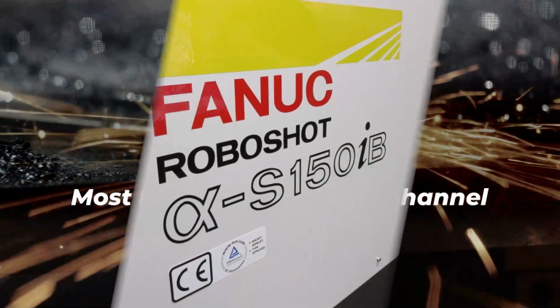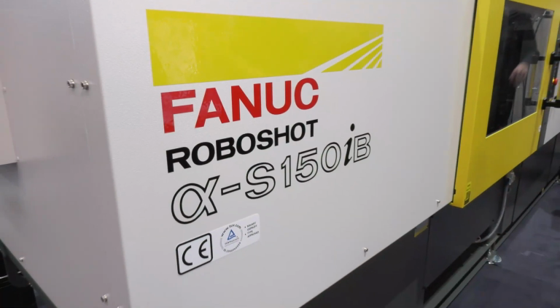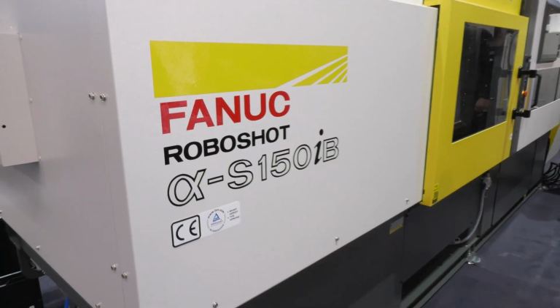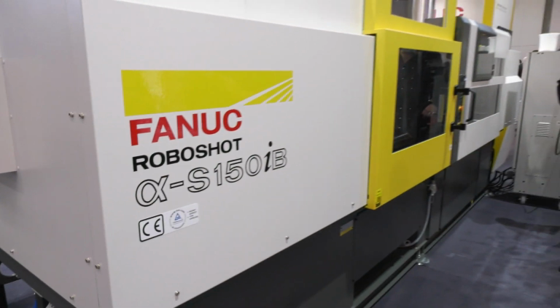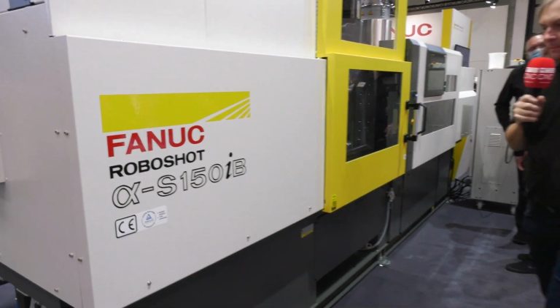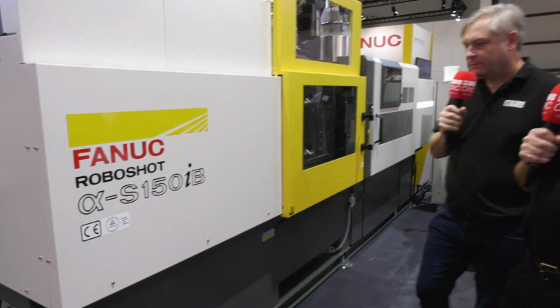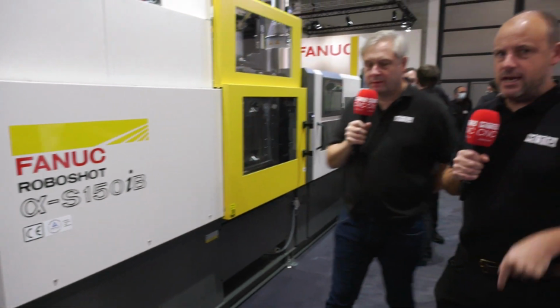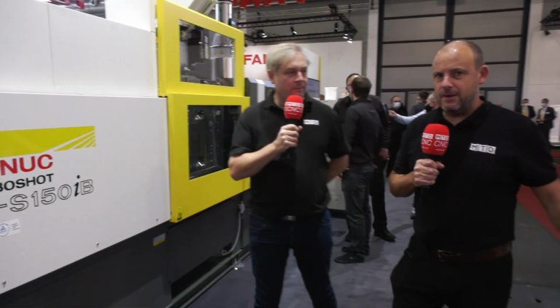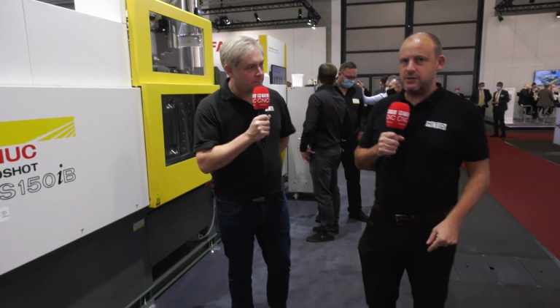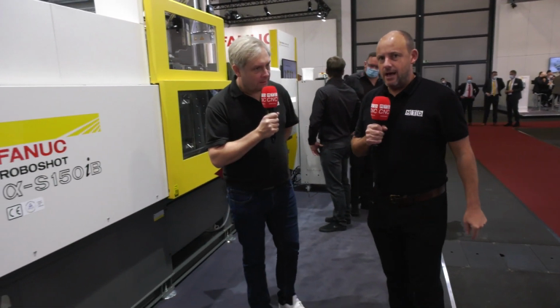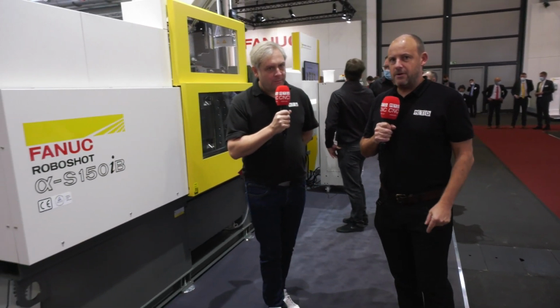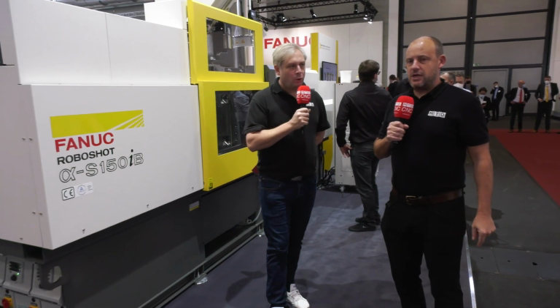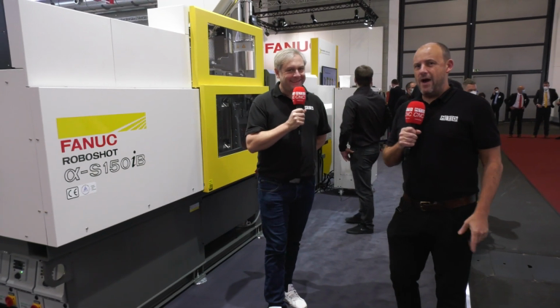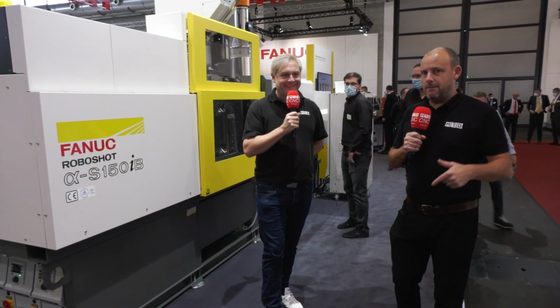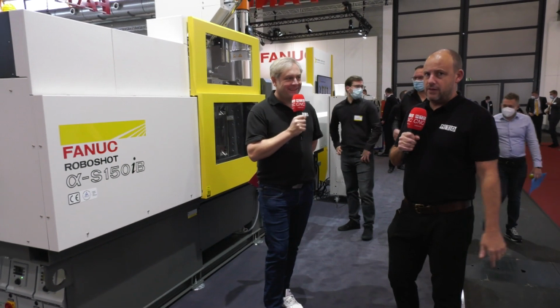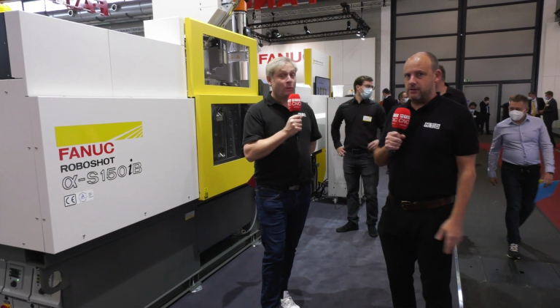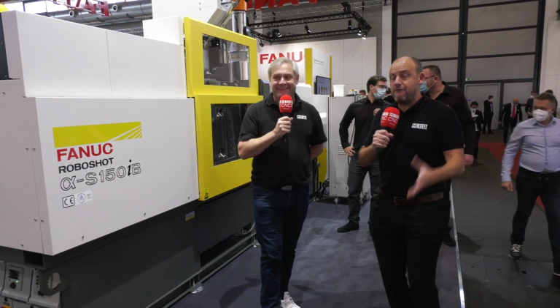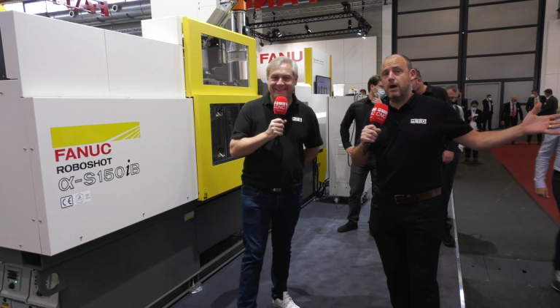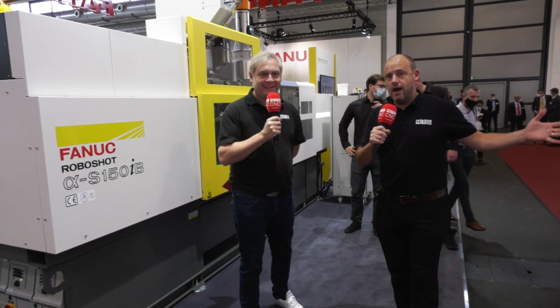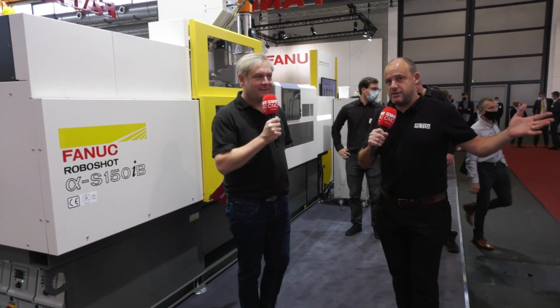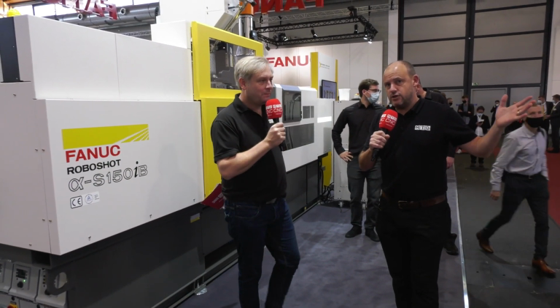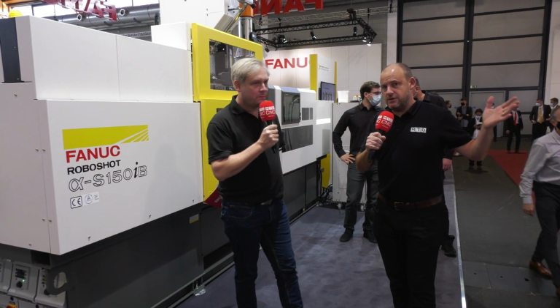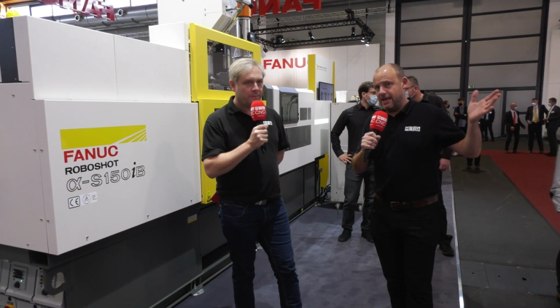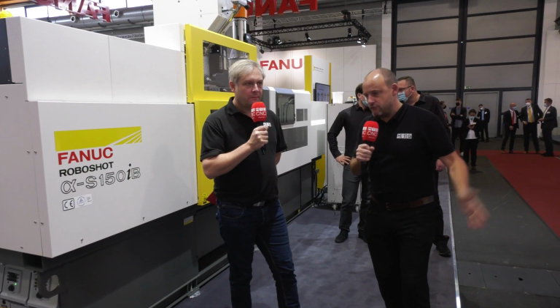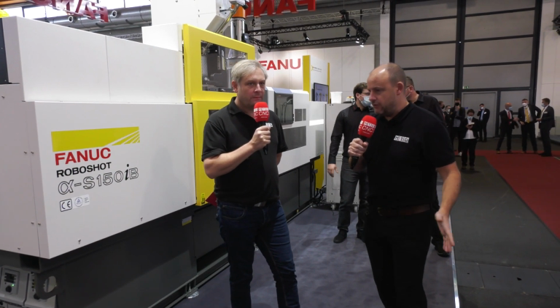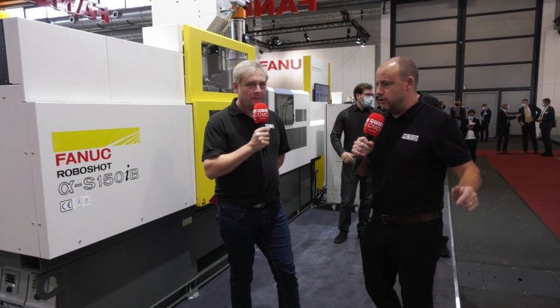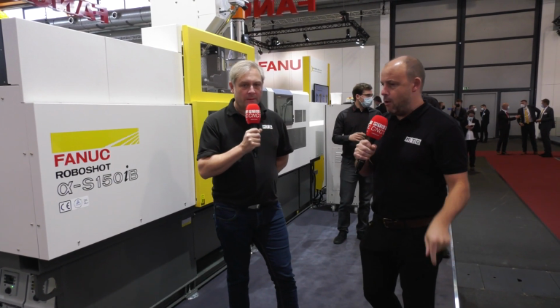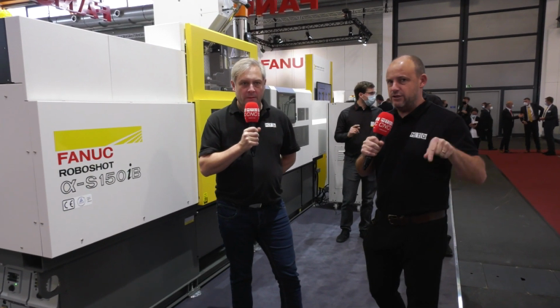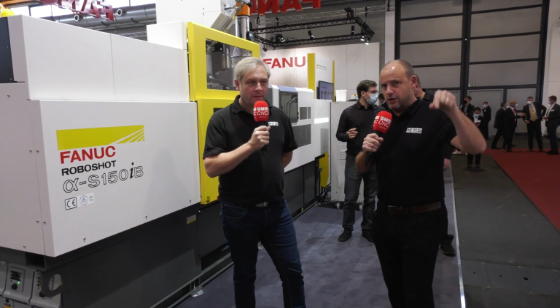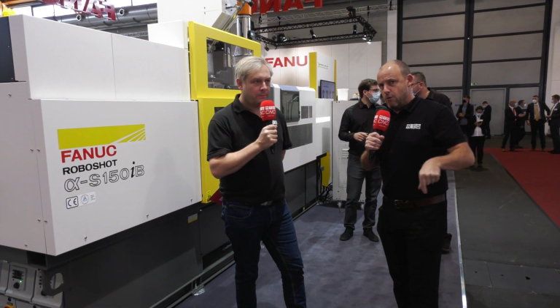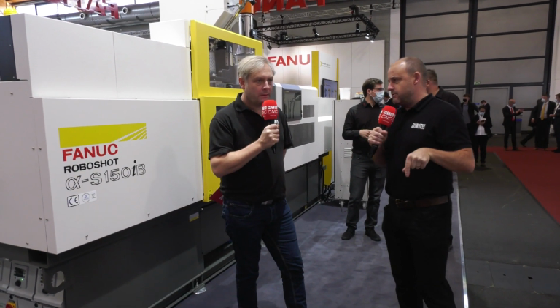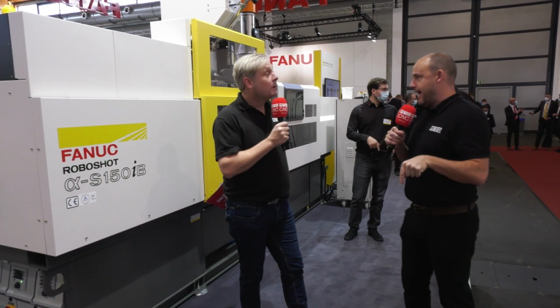FANUC RoboShot S150IB — this is the machine we're going to be discussing. I'm going to be asking Colin what he's learned about it over the last day or so. We're at Fakuma, a show happening in Friedrichshafen, Germany, all about injection molding. Great to be back at a show.